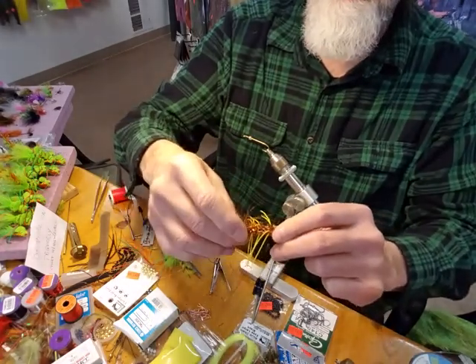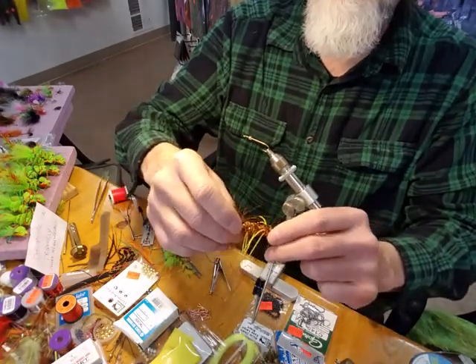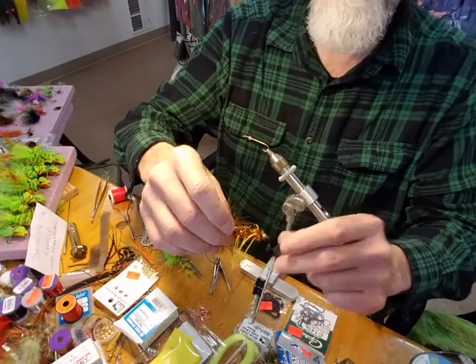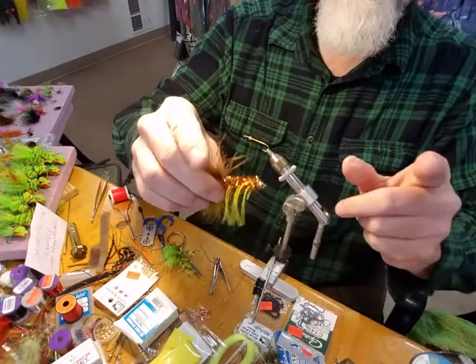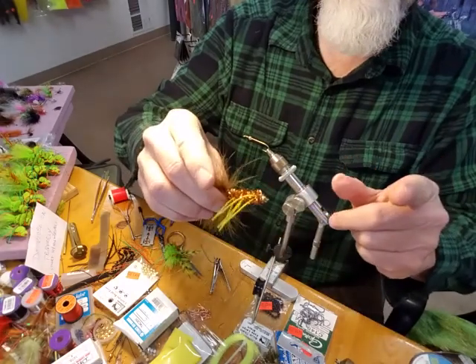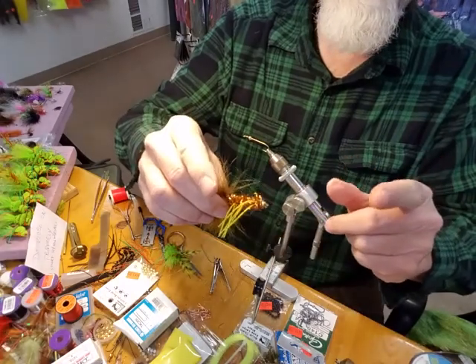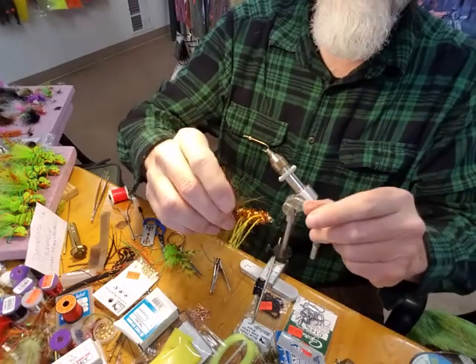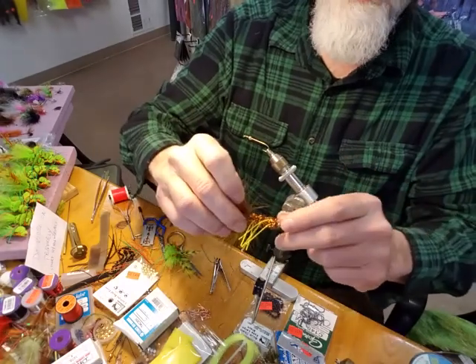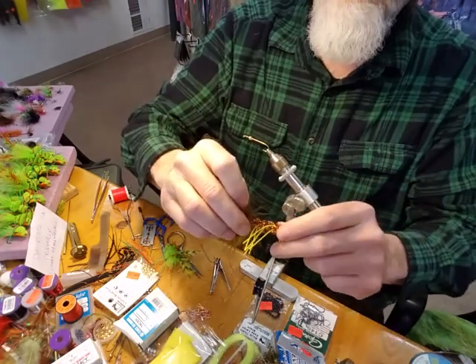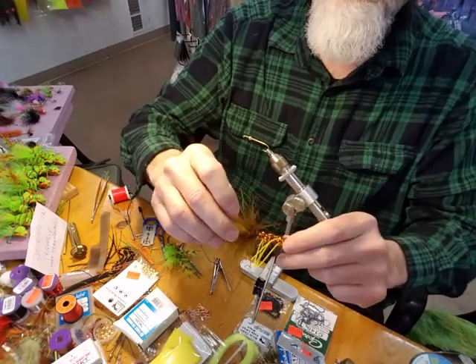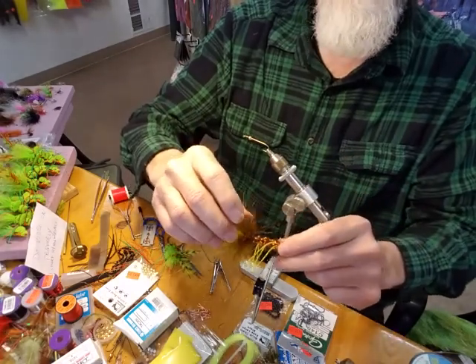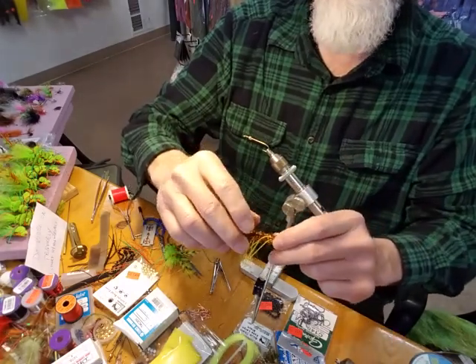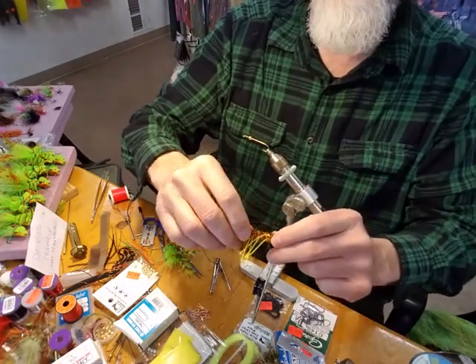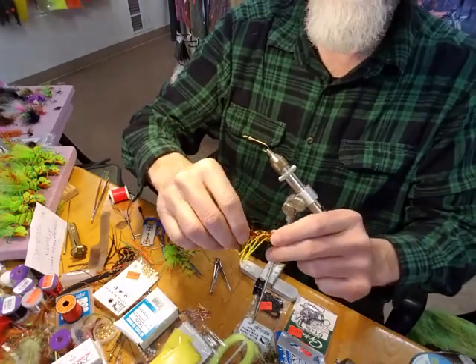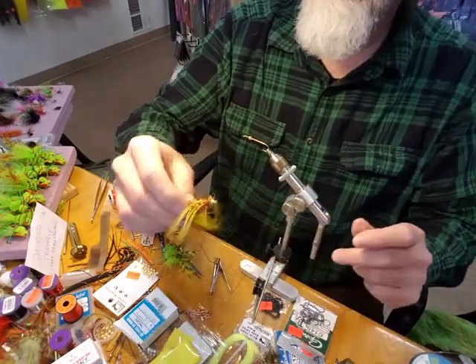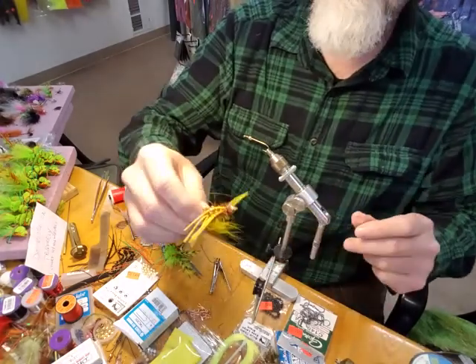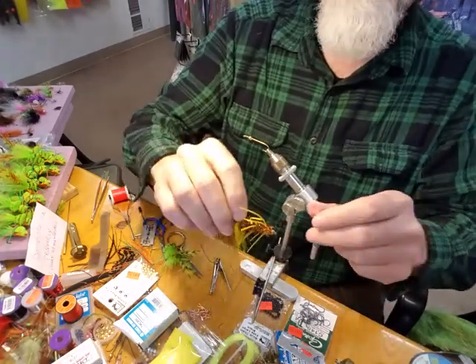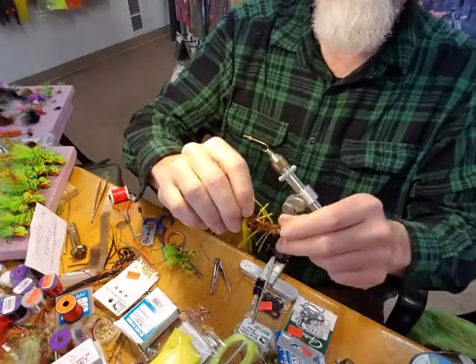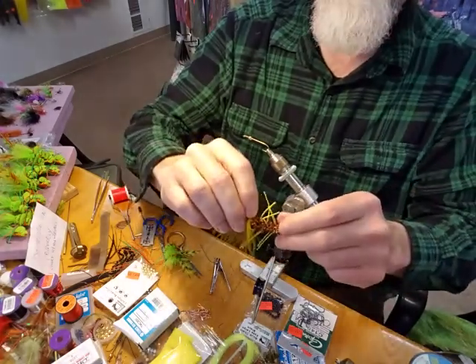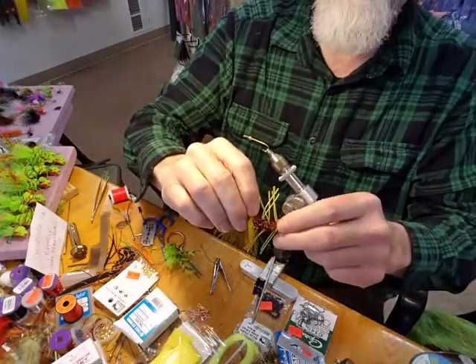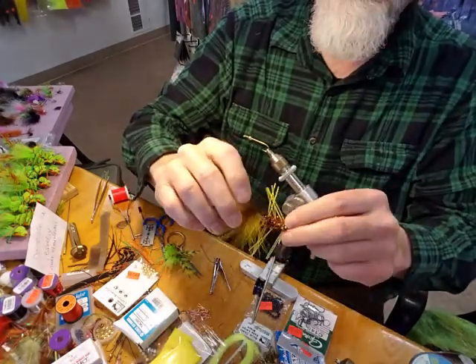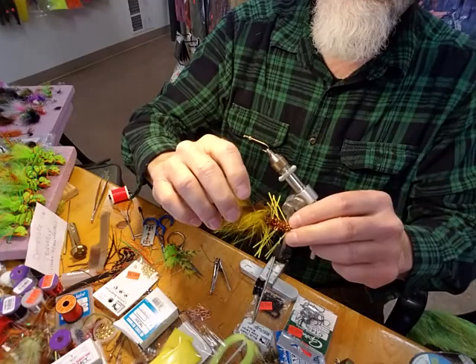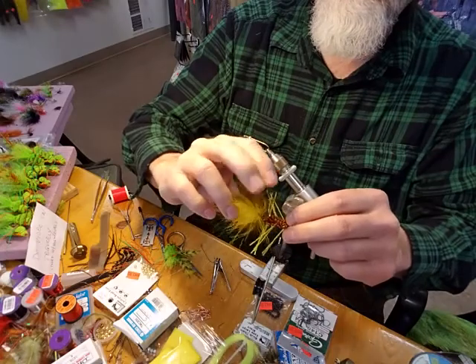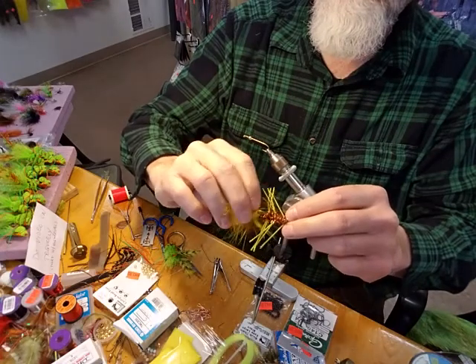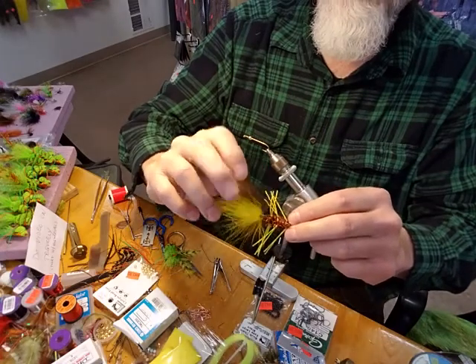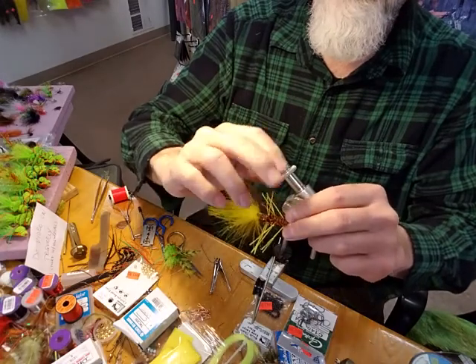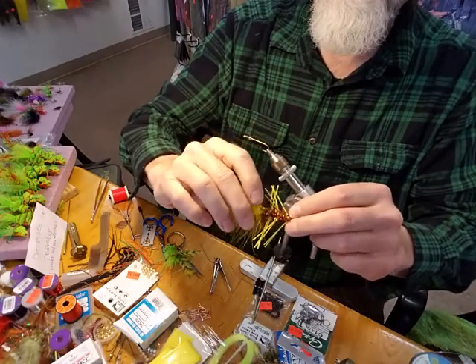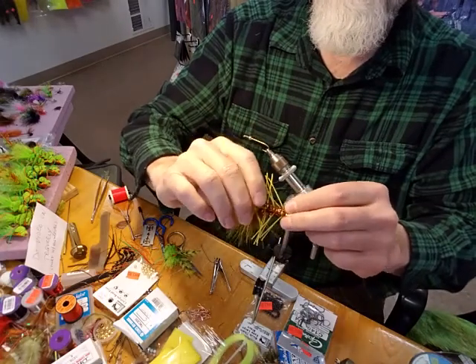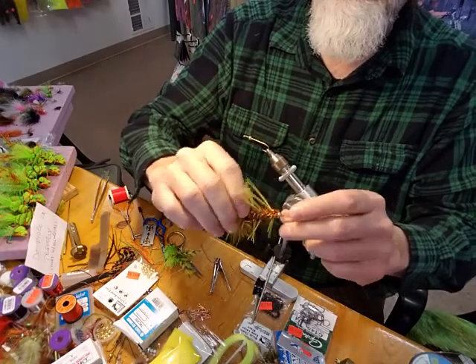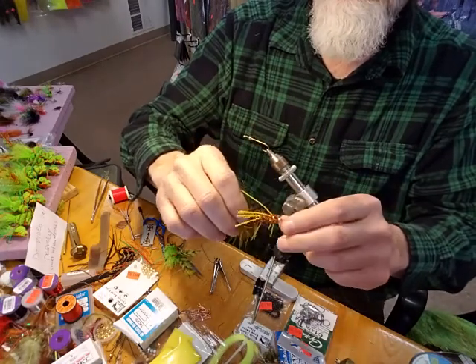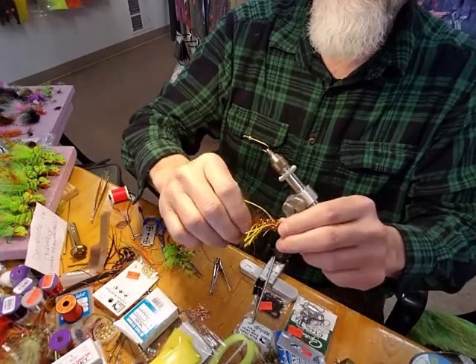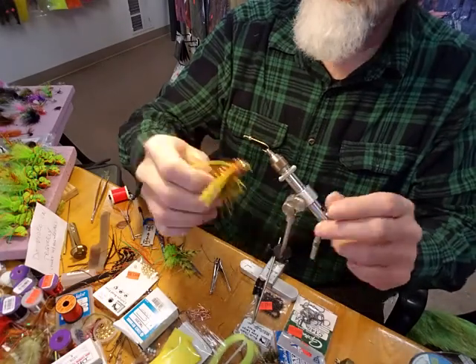The Dekile is an incredible fly for steelhead, trout, smallmouth bass, and largemouth bass. We use it quite a bit up here in the Northland. So we're going to go over the tying materials for this Dekile streamer.